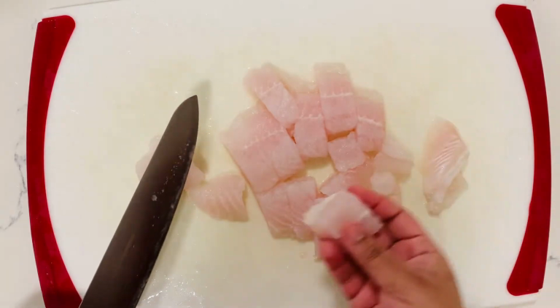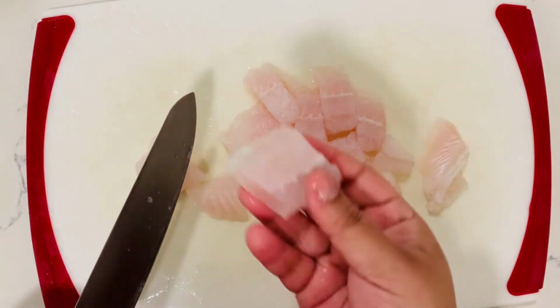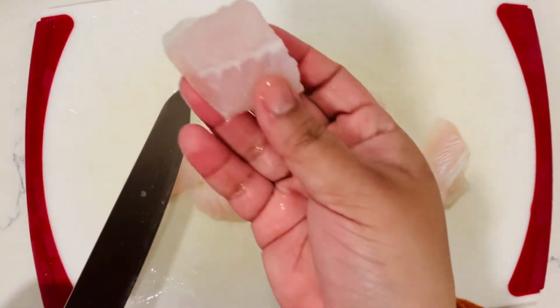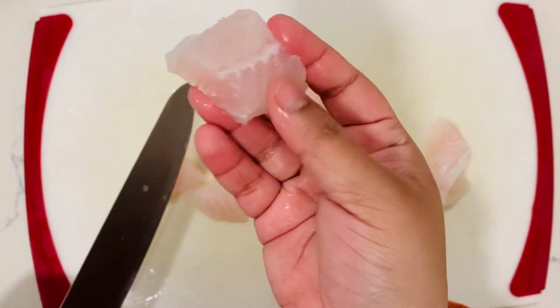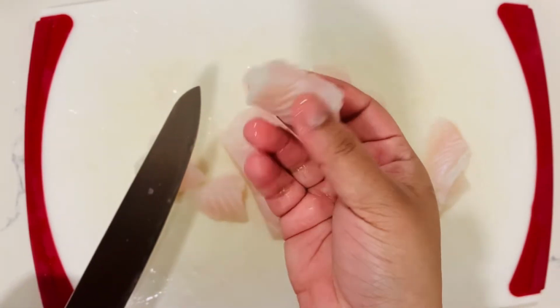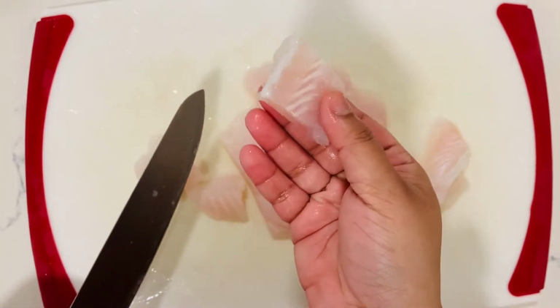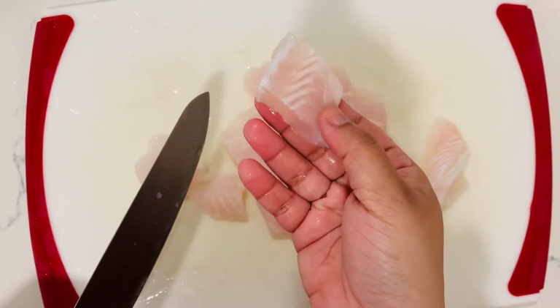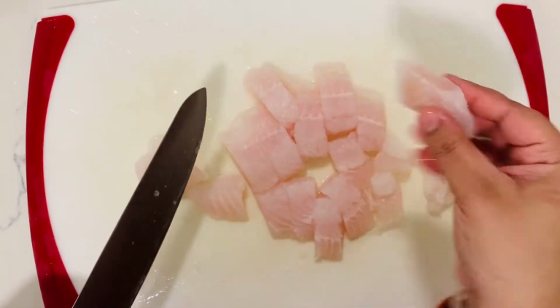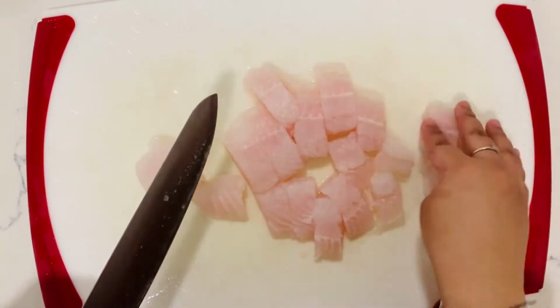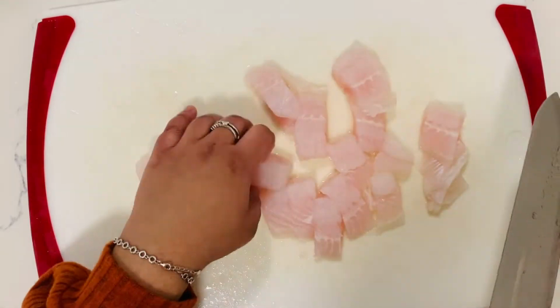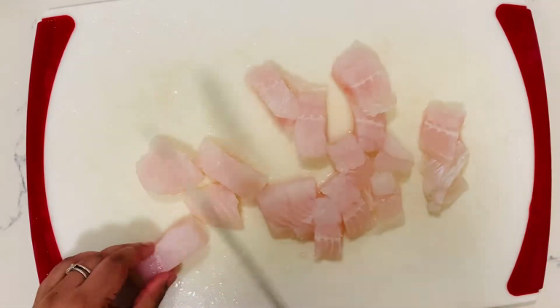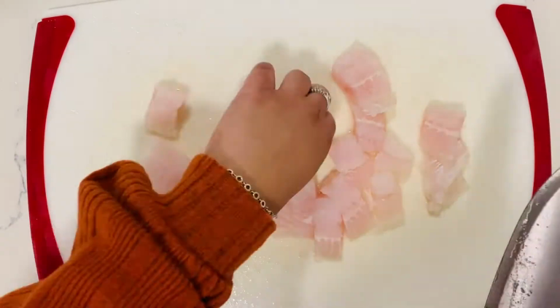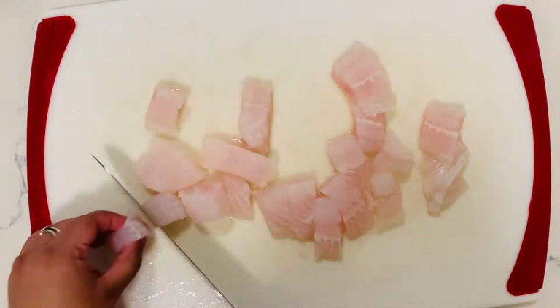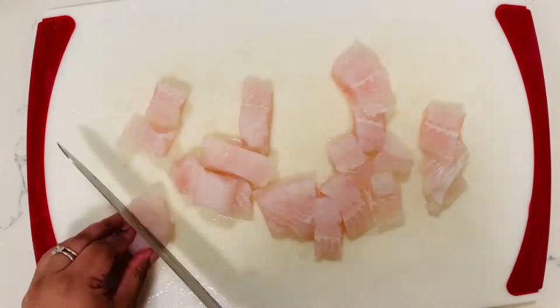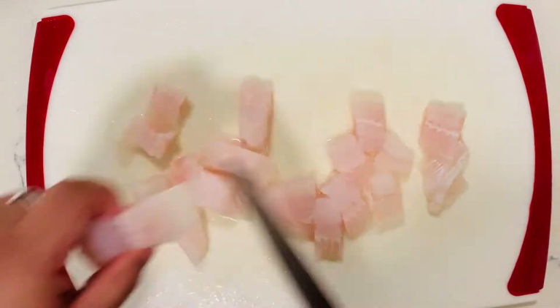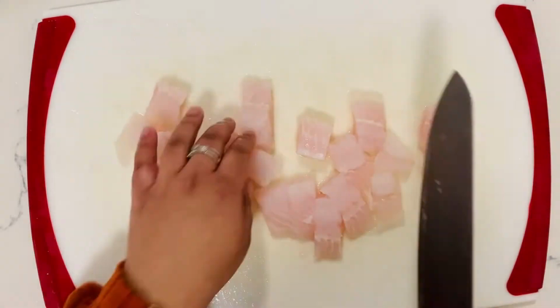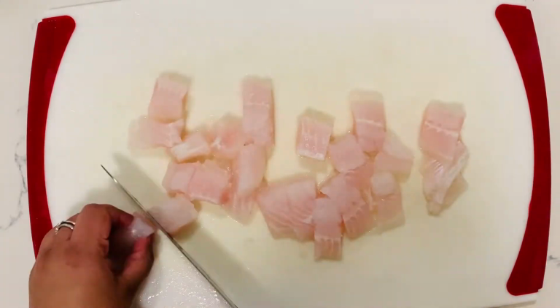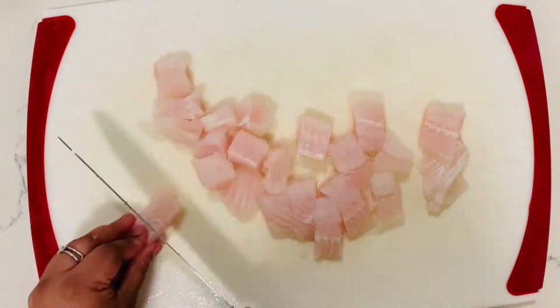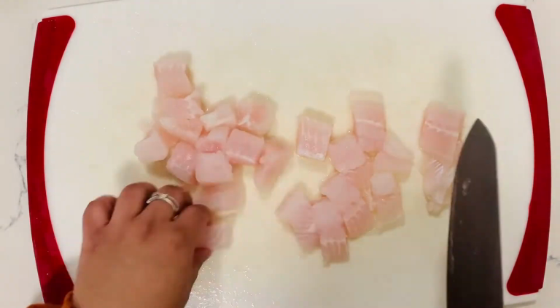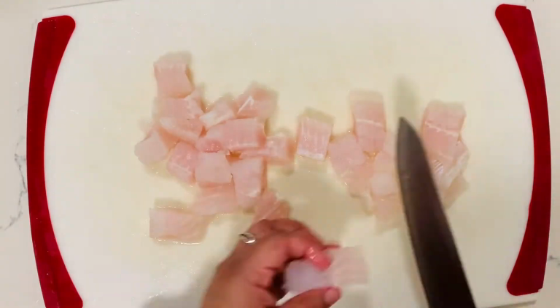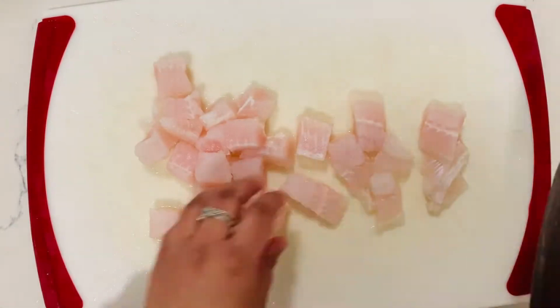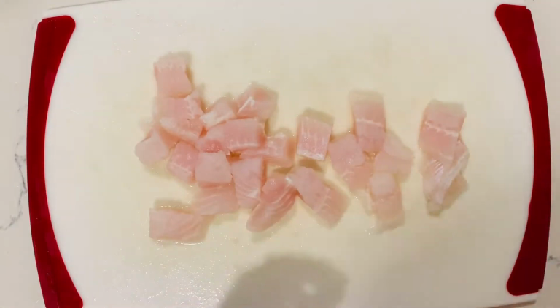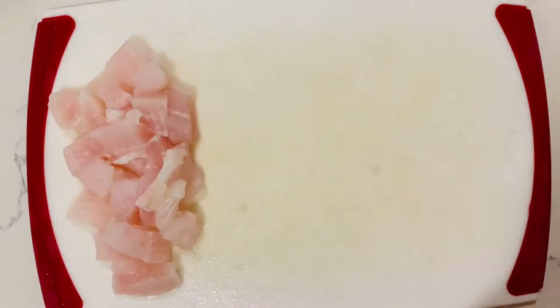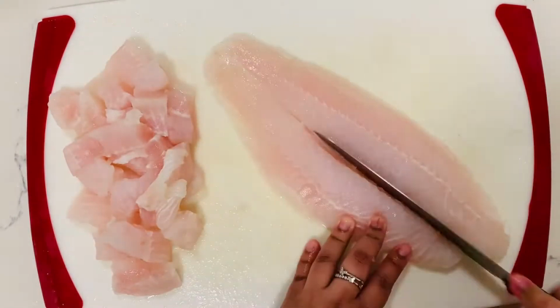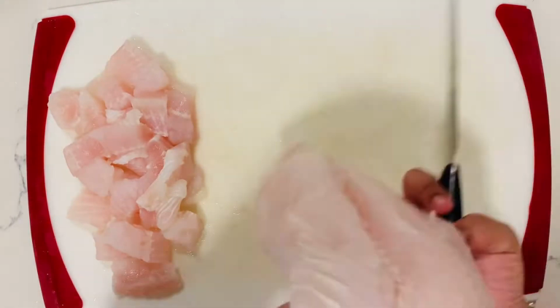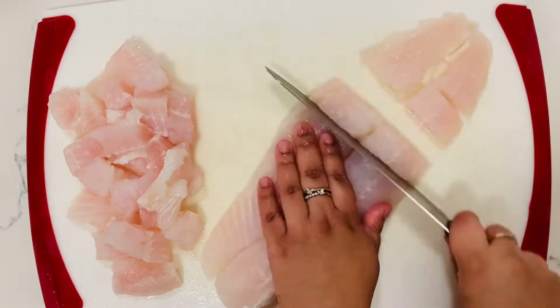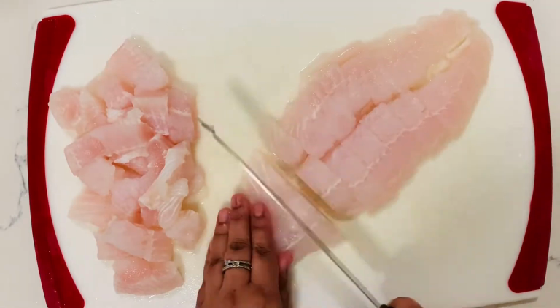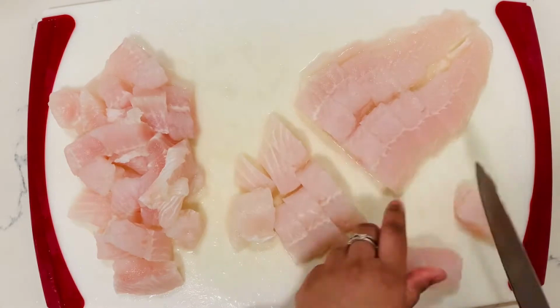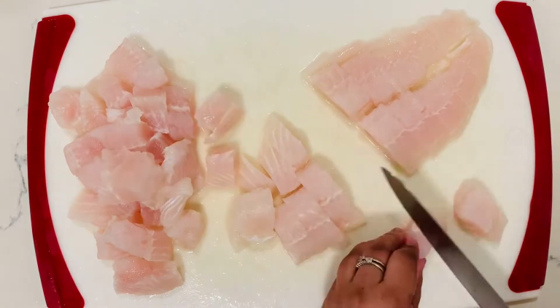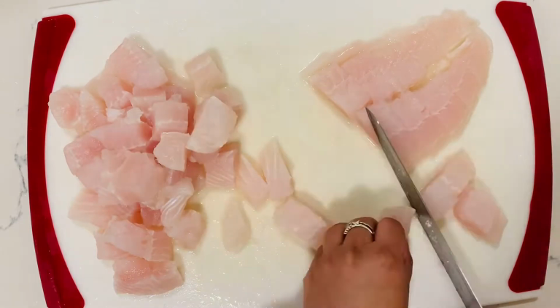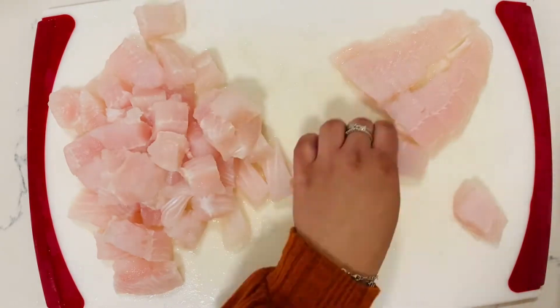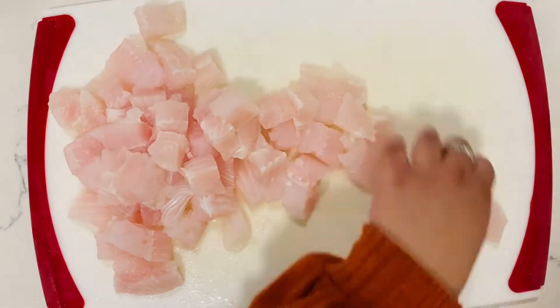Do note that you can't use tilapia fish. I'm going to cut them into small squares, but not too small. And this is my second fillet — I'm doing the same thing again.